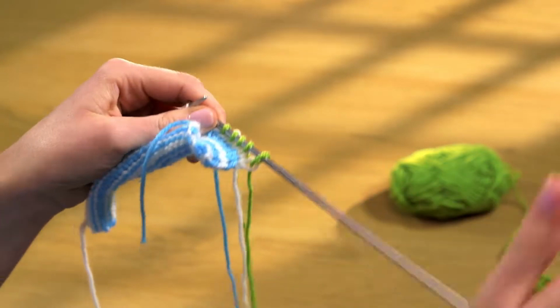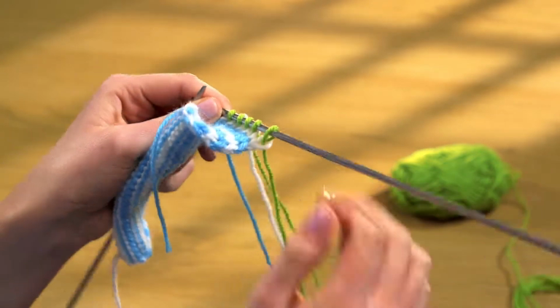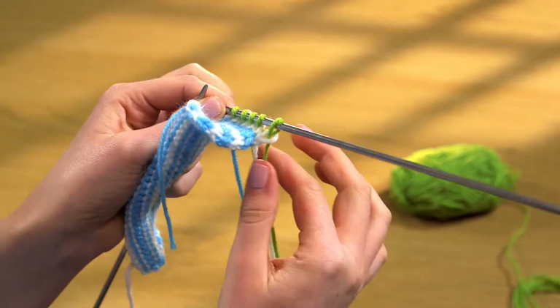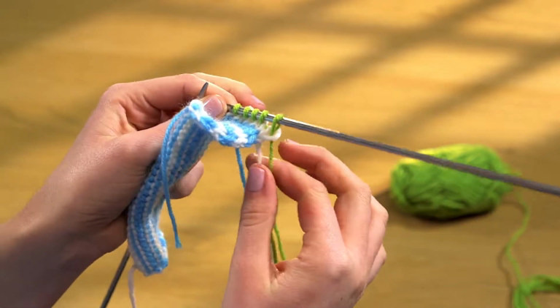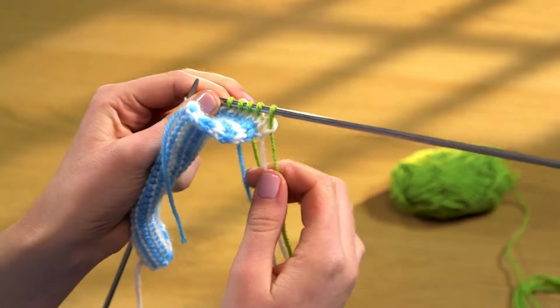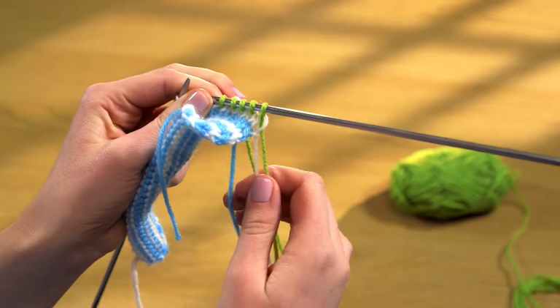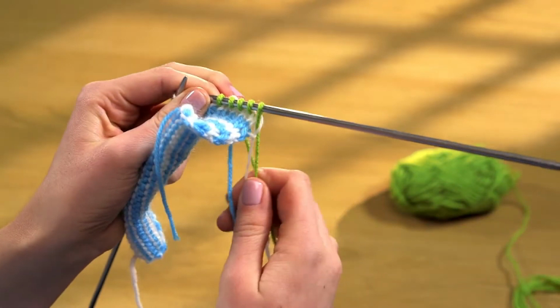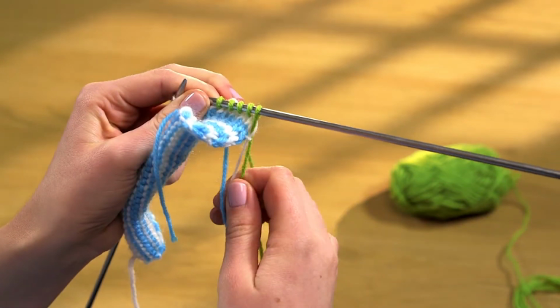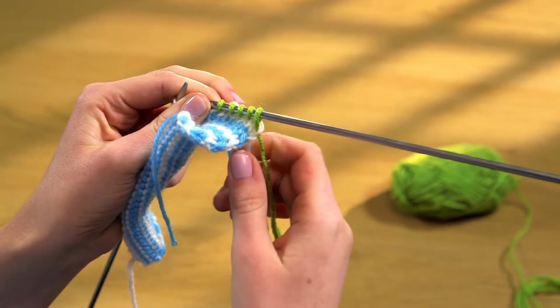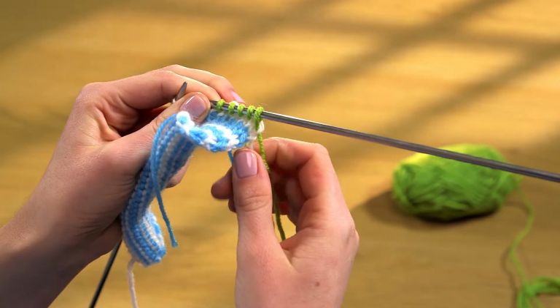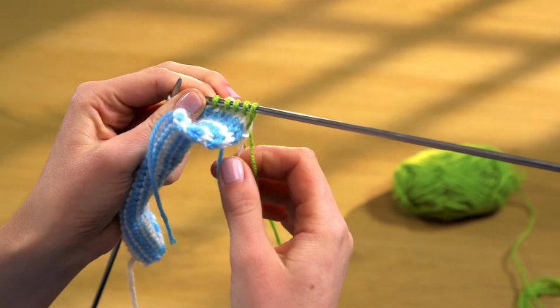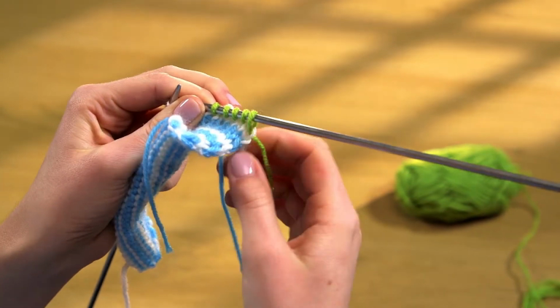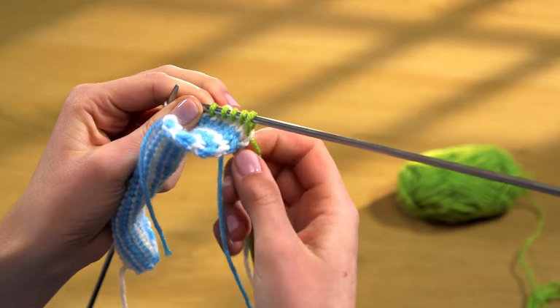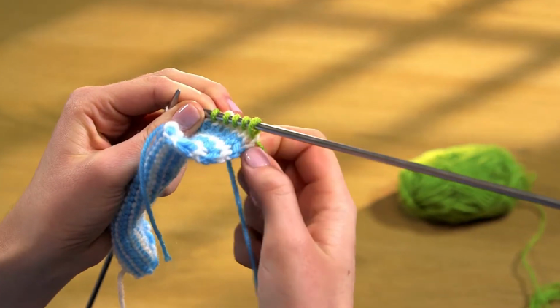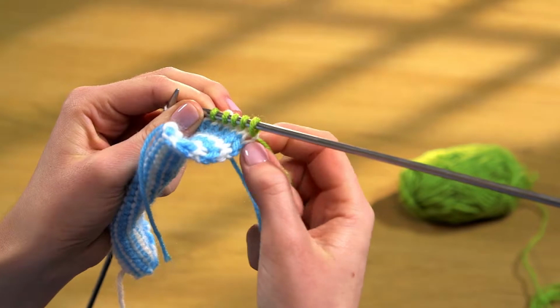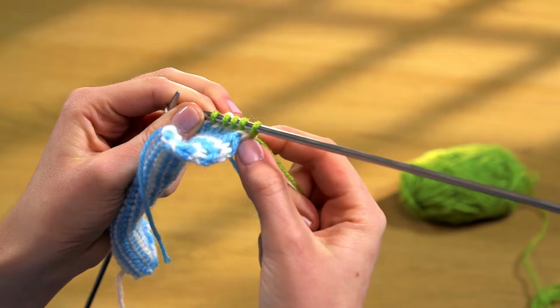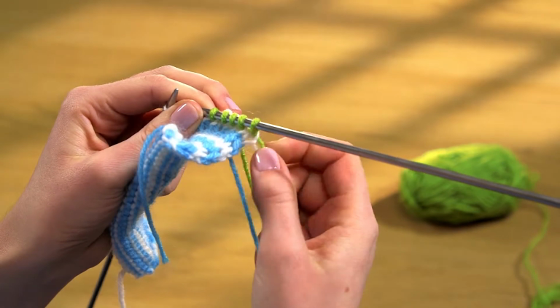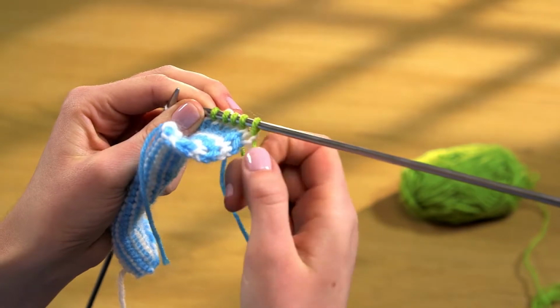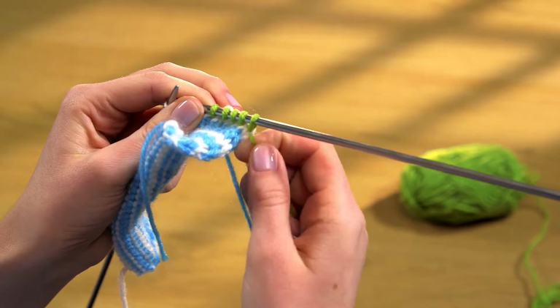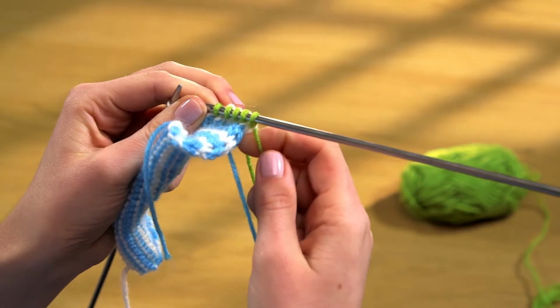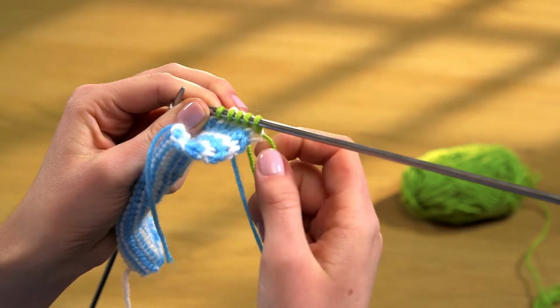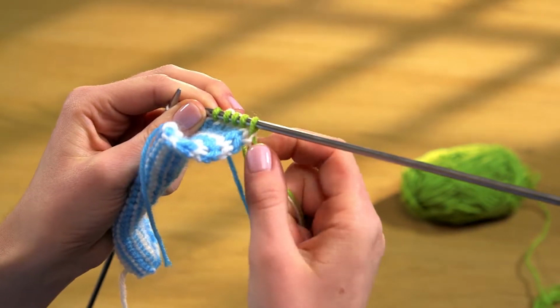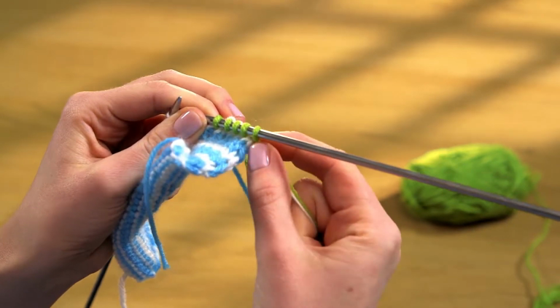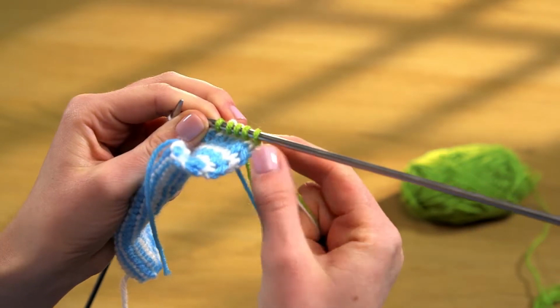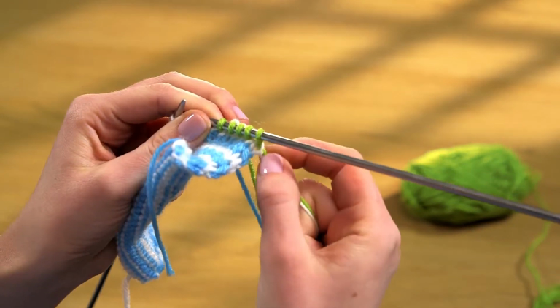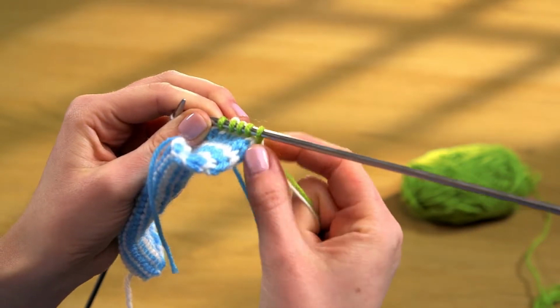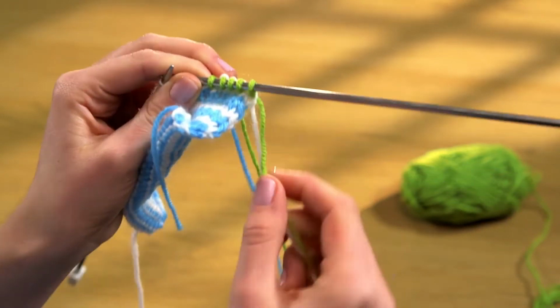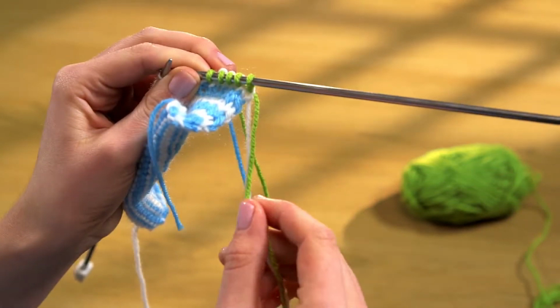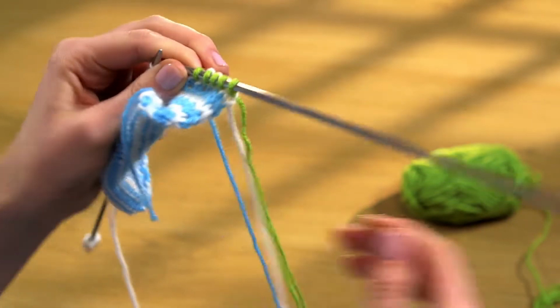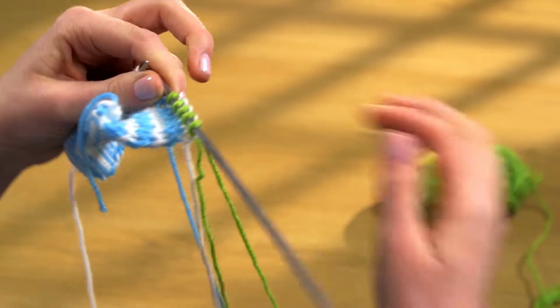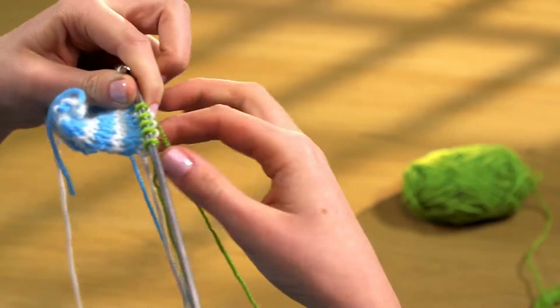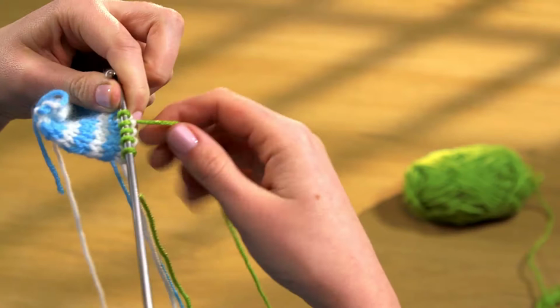Pull gently on the end of the yarn from the previous row and on the tail to tighten up the first stitch a little, then continue knitting to the end of the row.